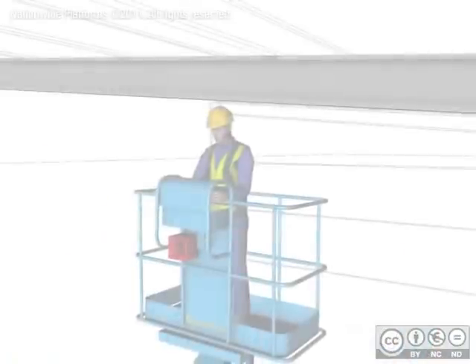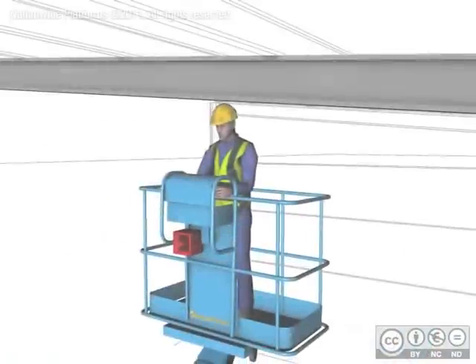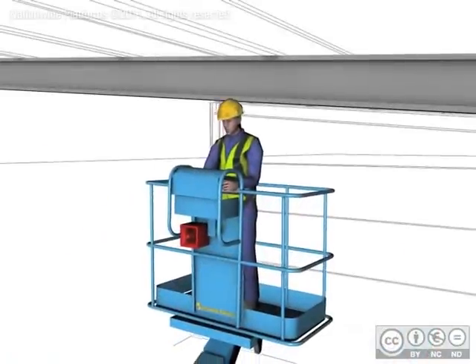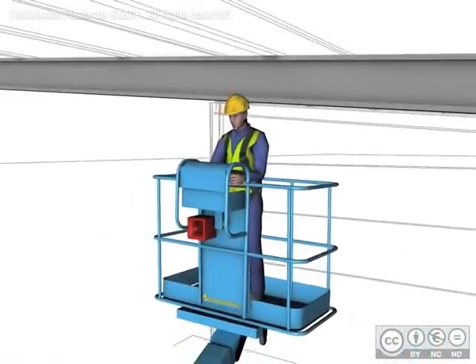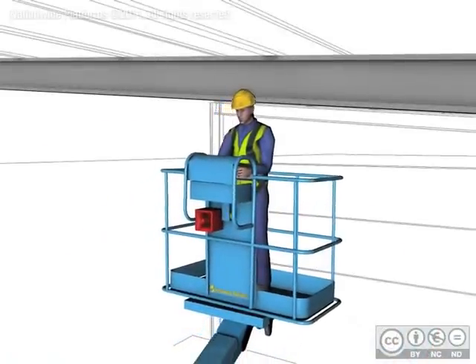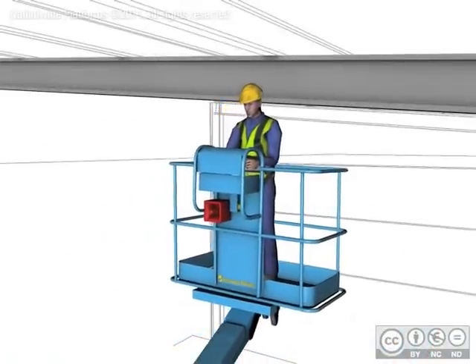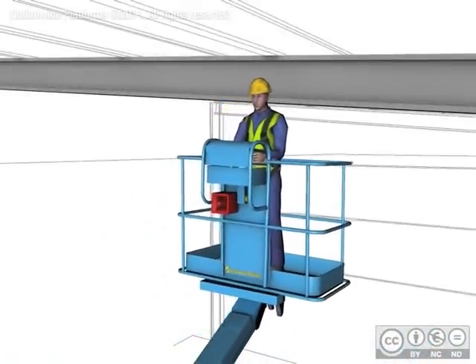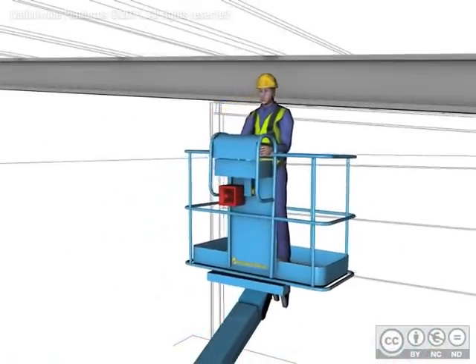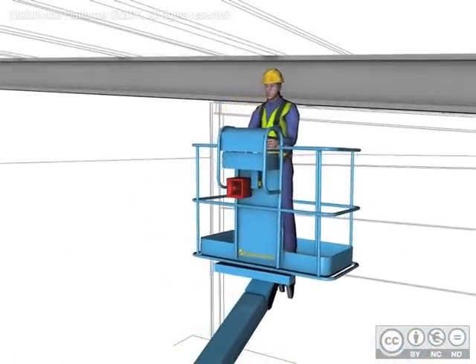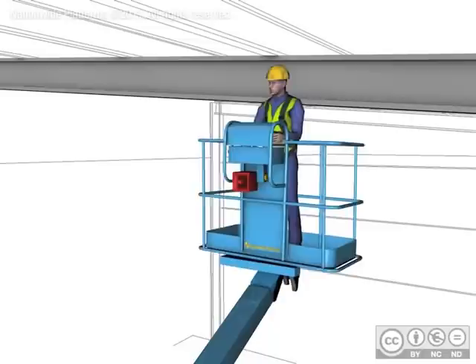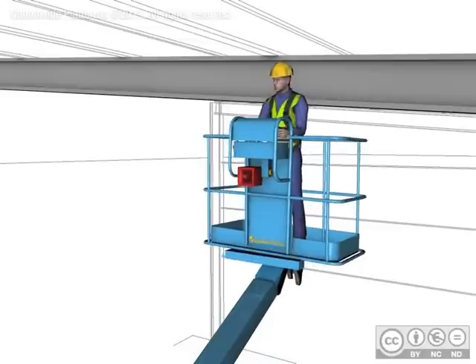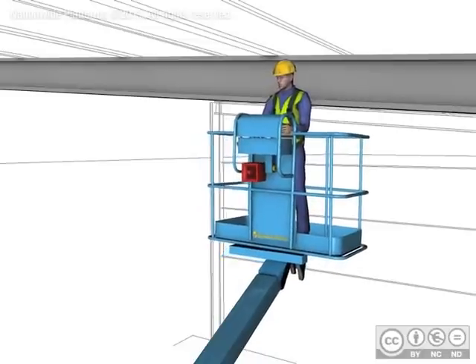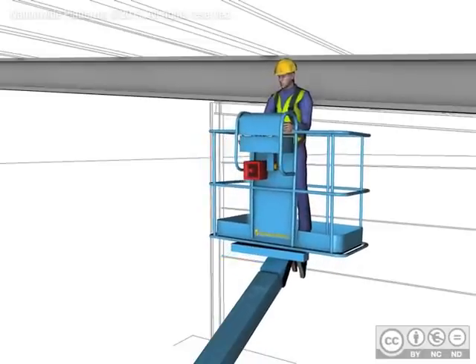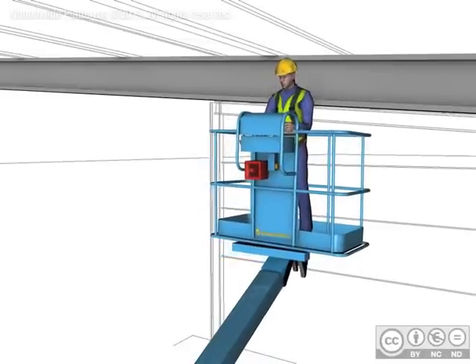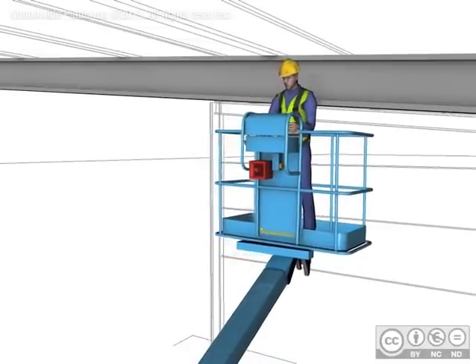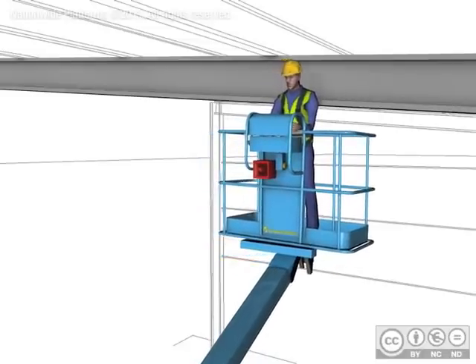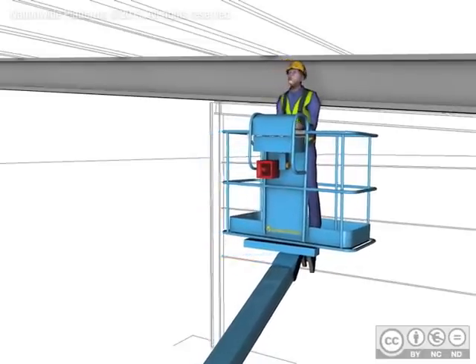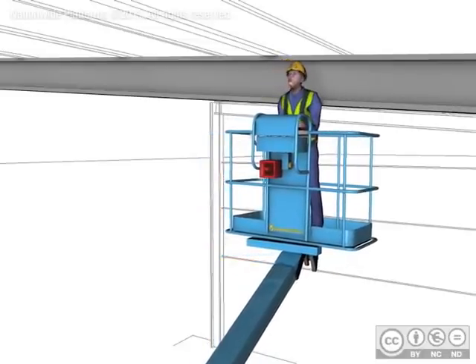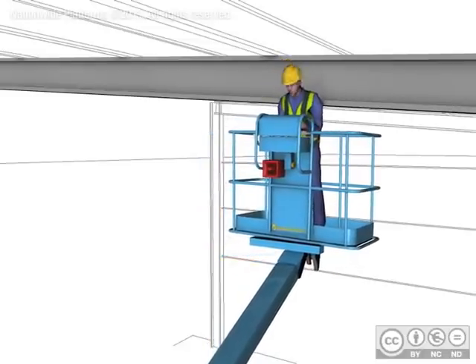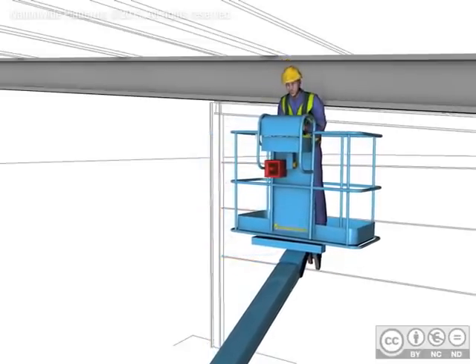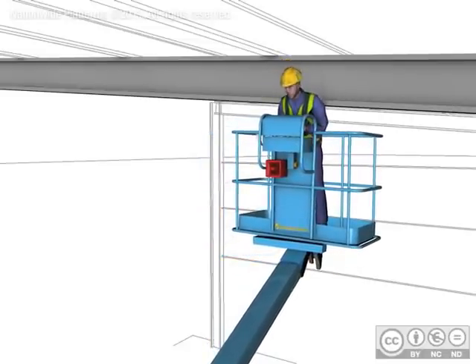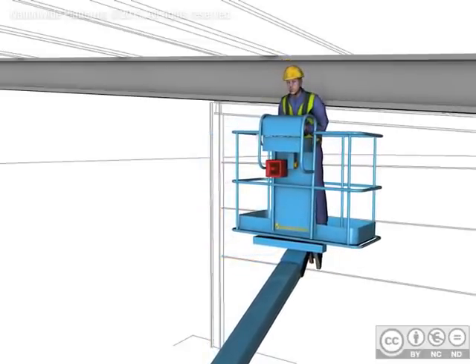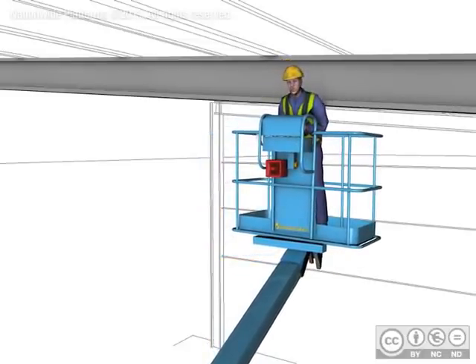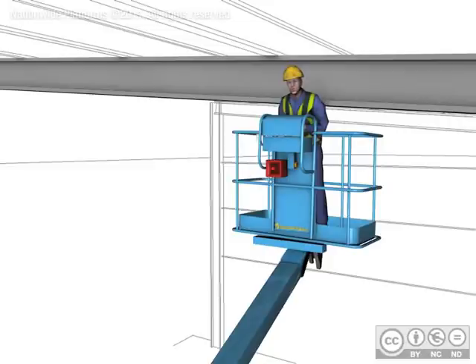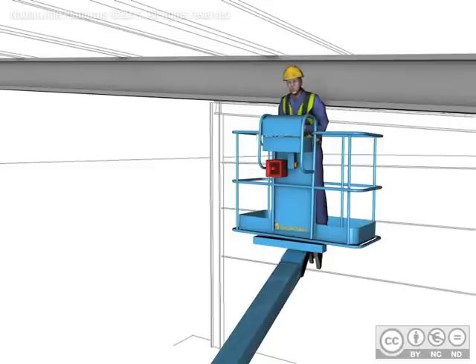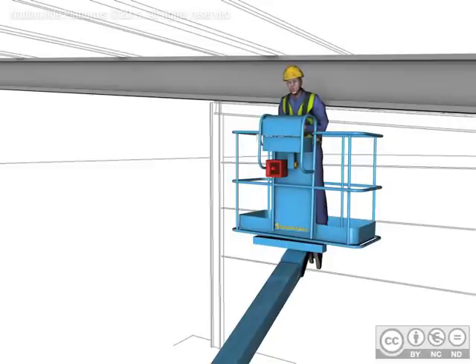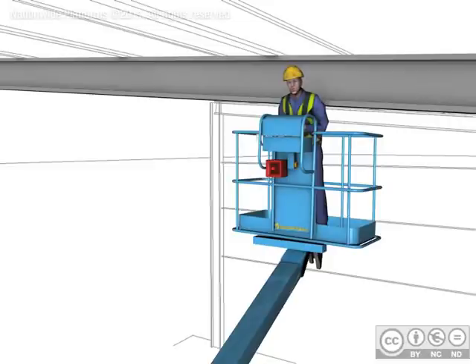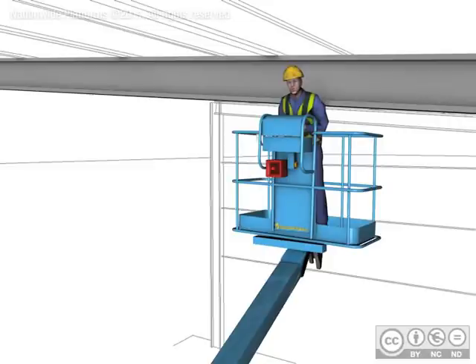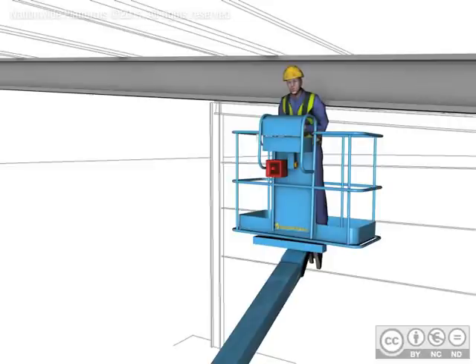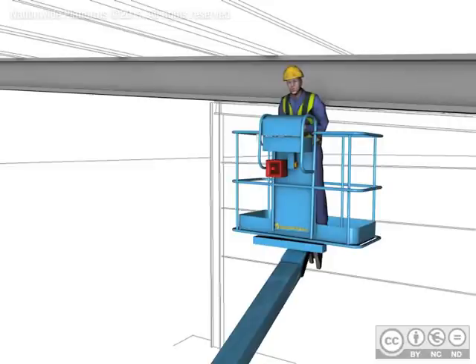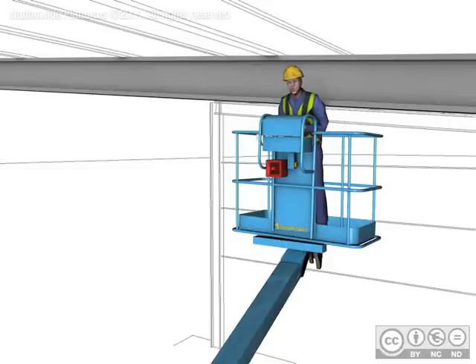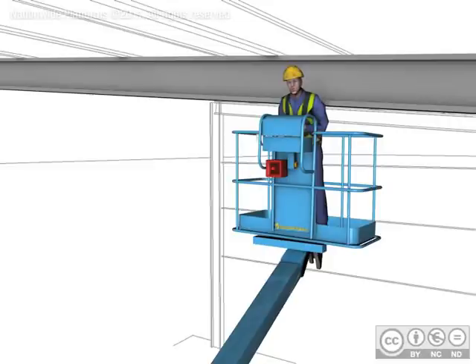In an entrapment scenario where the Sky Siren is fitted, the operator is forced against the pressure-sensitive strip, which cuts machine power and functions simultaneously, preventing further crushing.